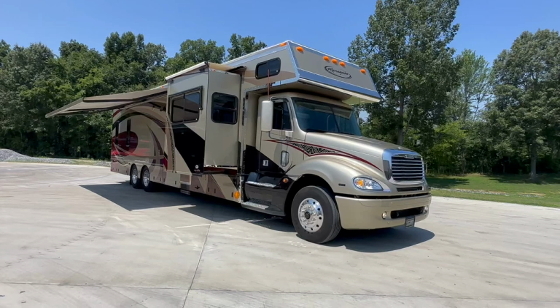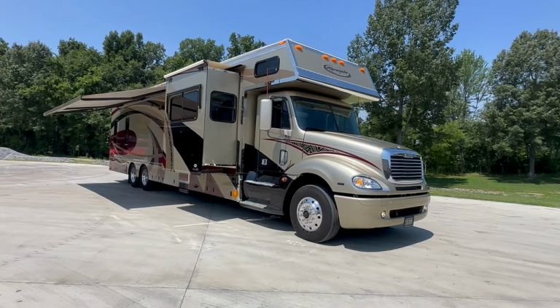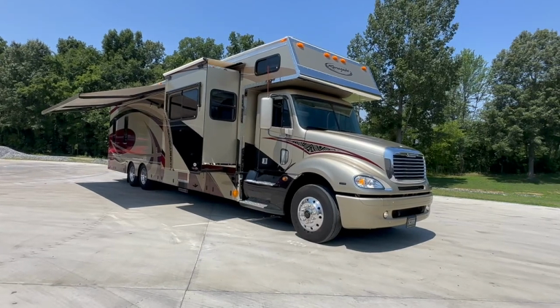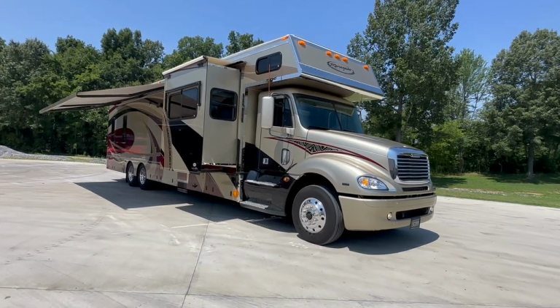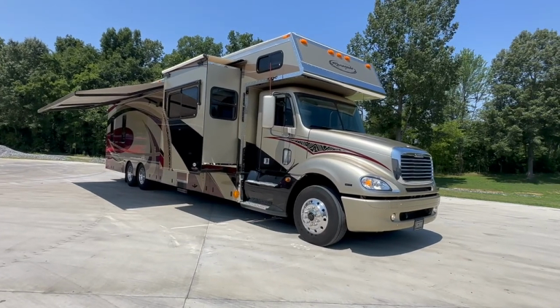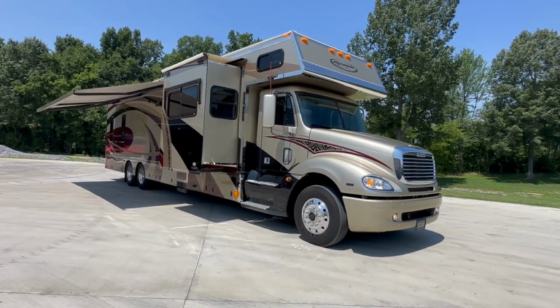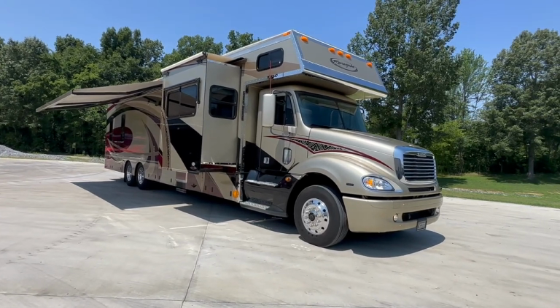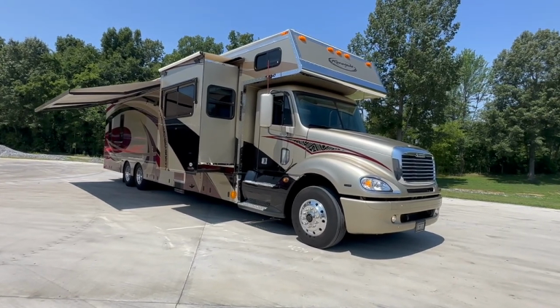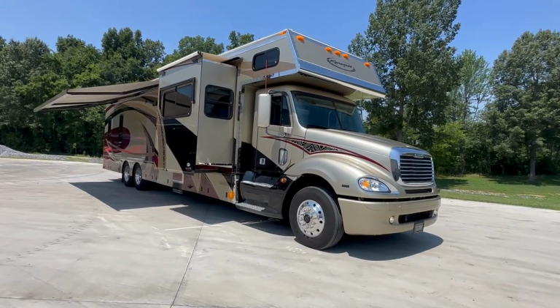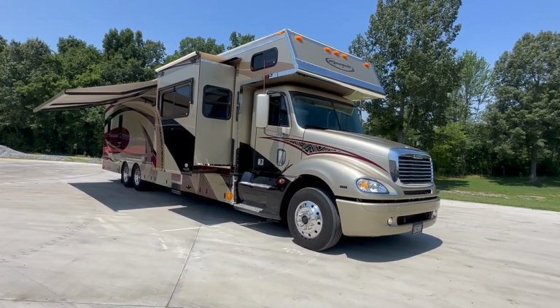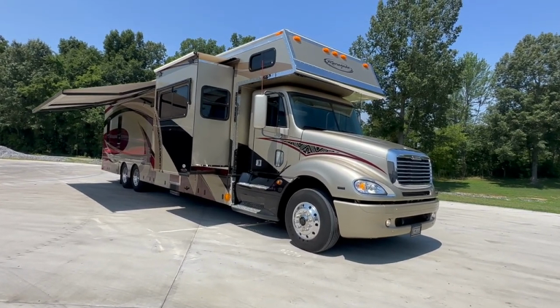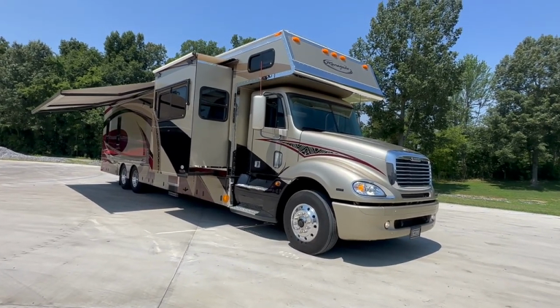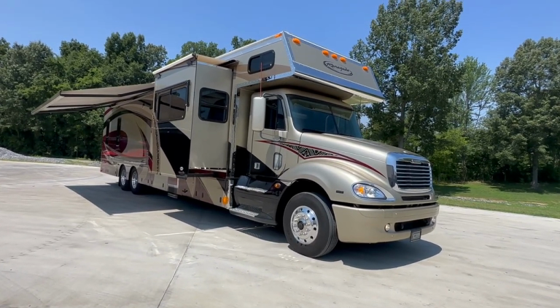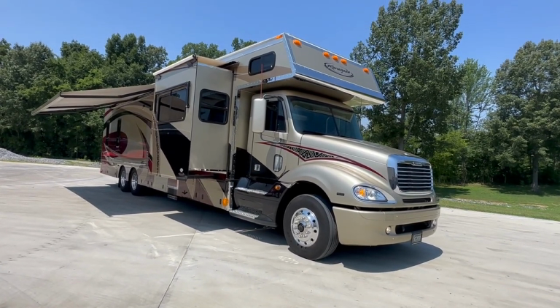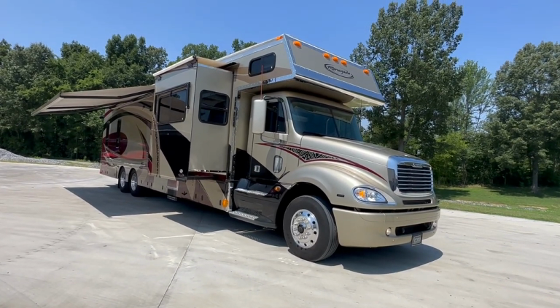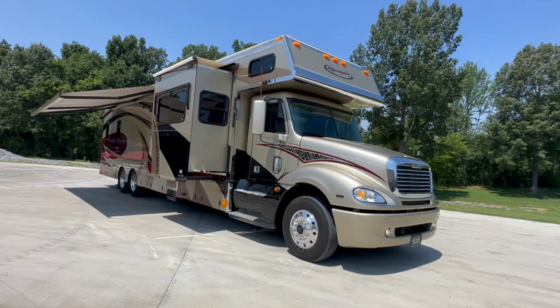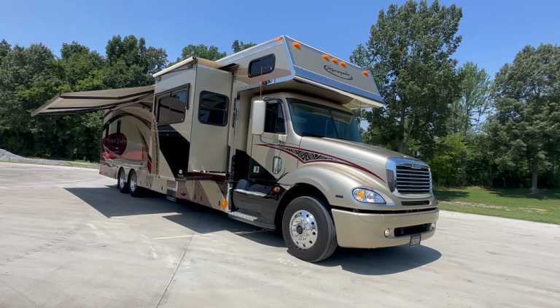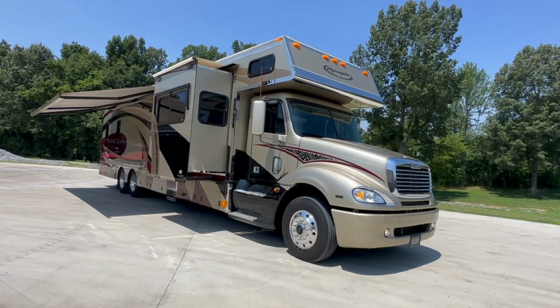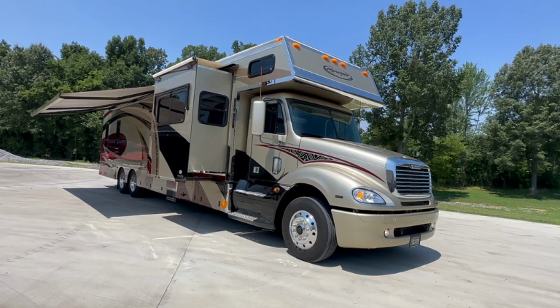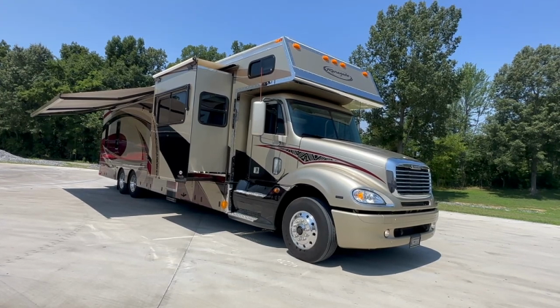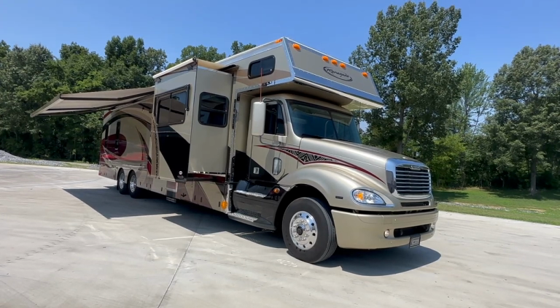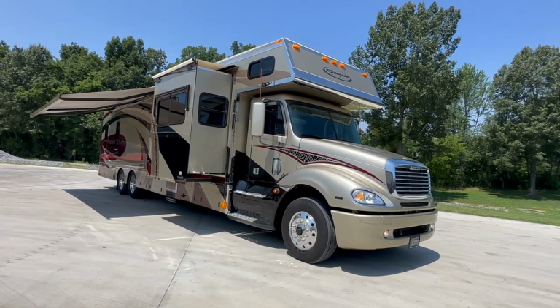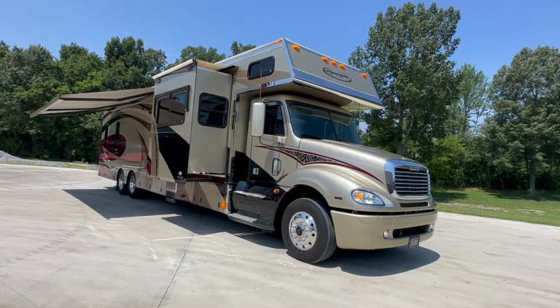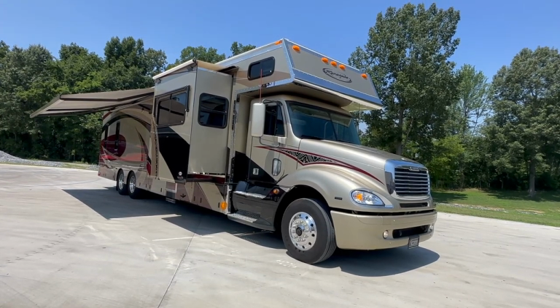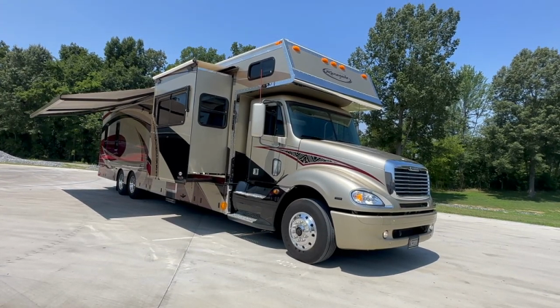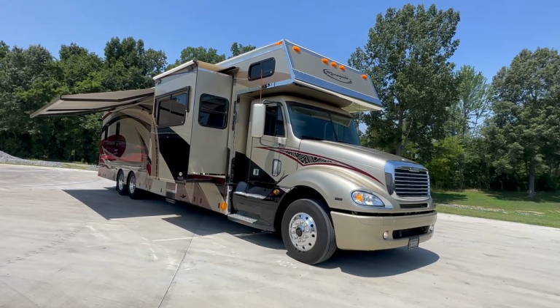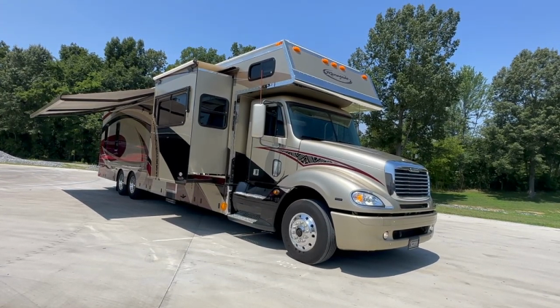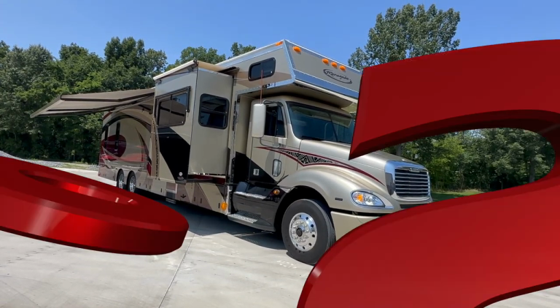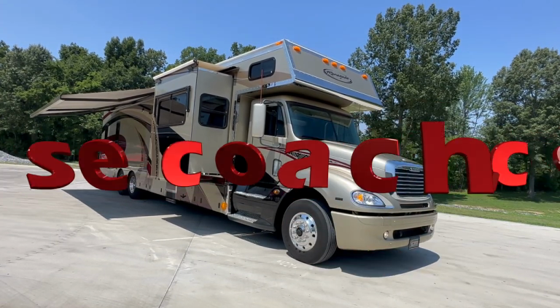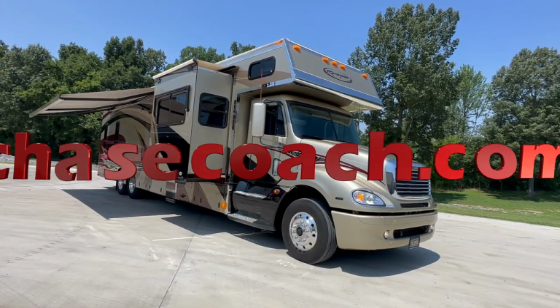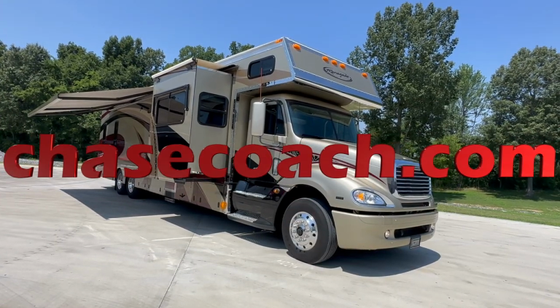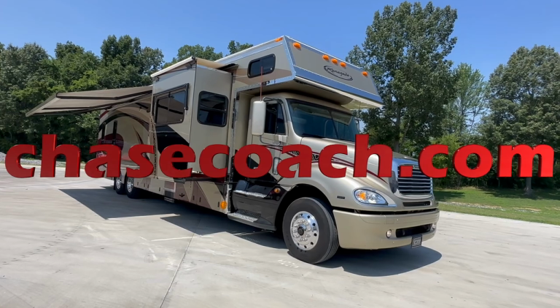Dylan Thompson, Chase Motorsports Coach and Trailer Sales. Check out over 200 photos, full description and price at chasecoach.com.